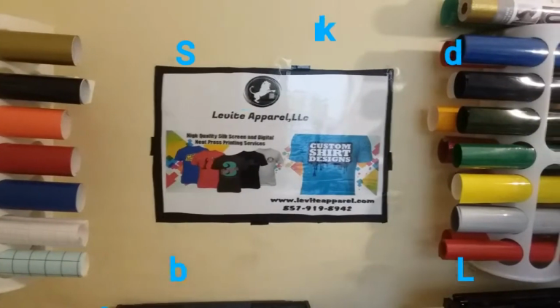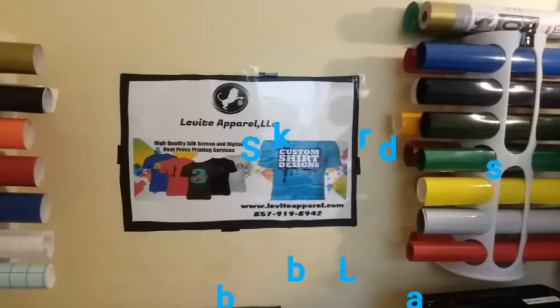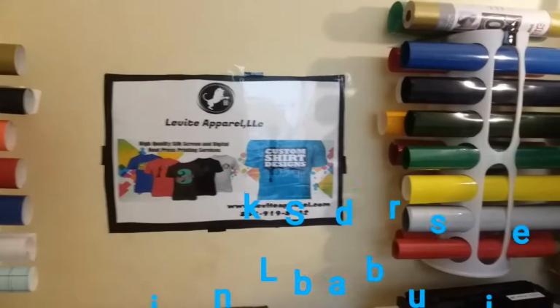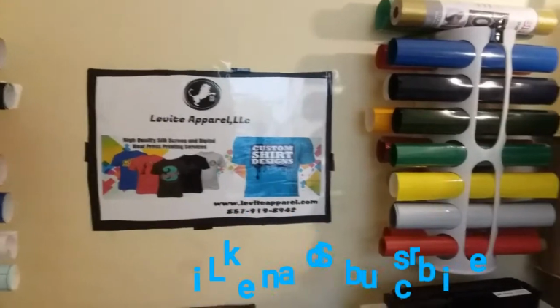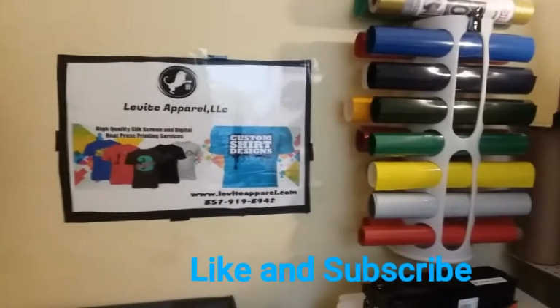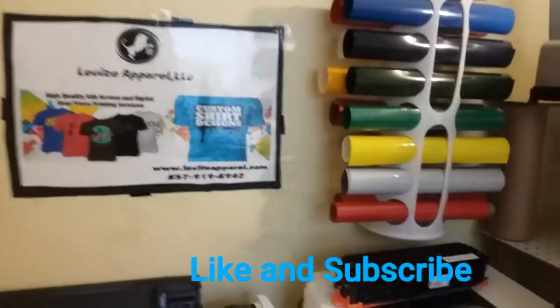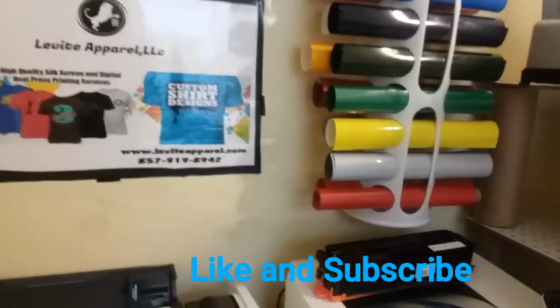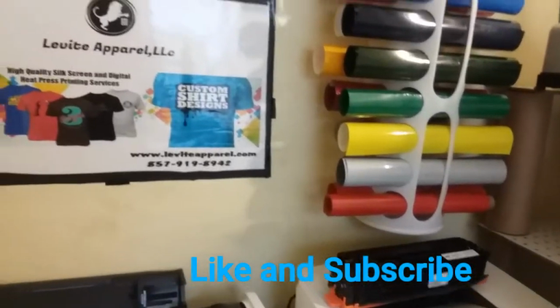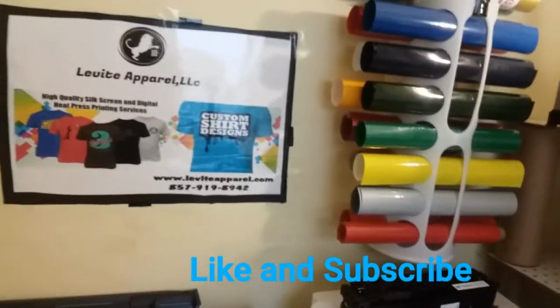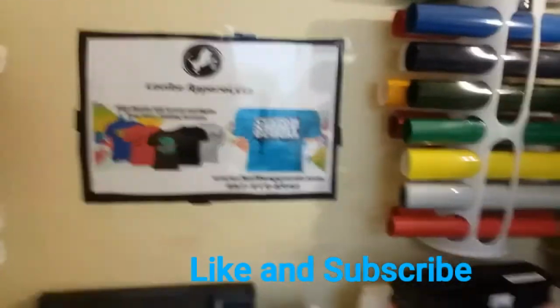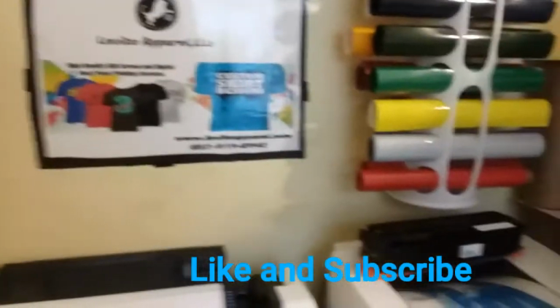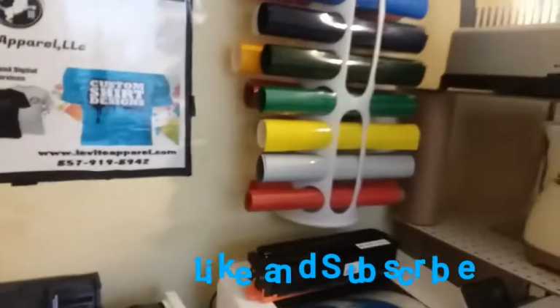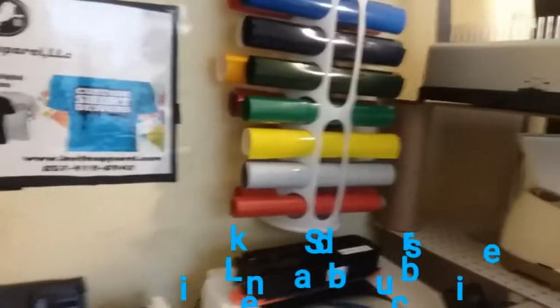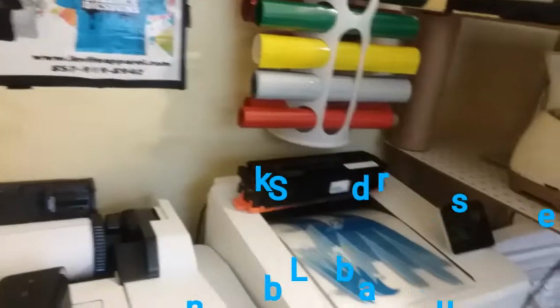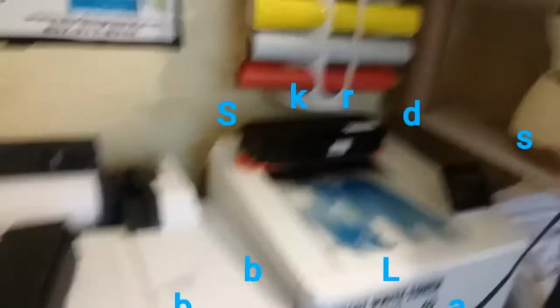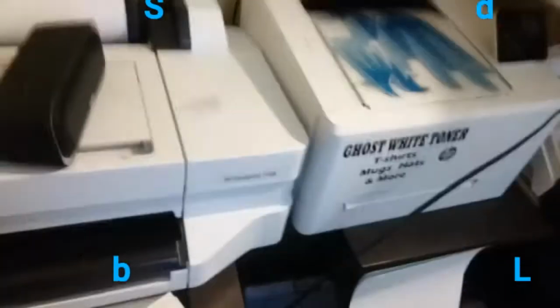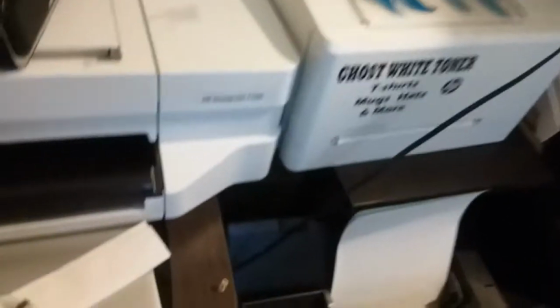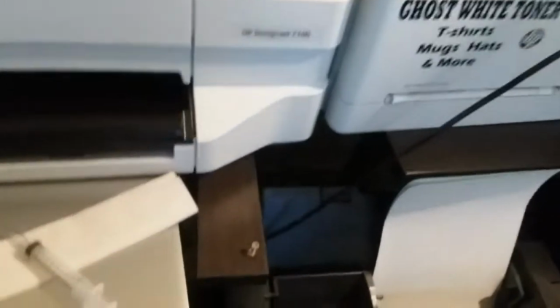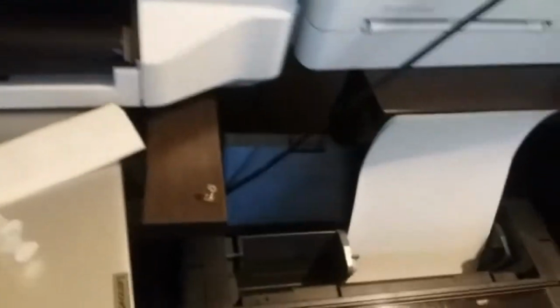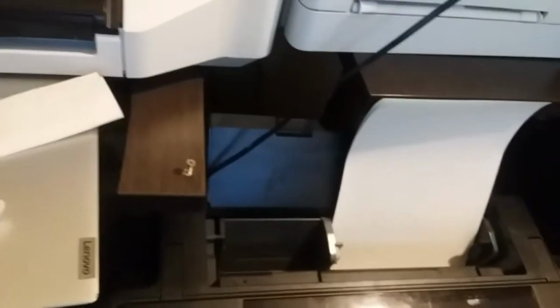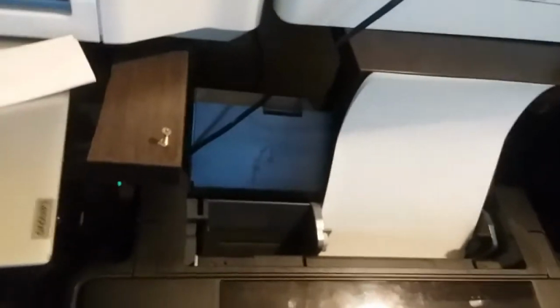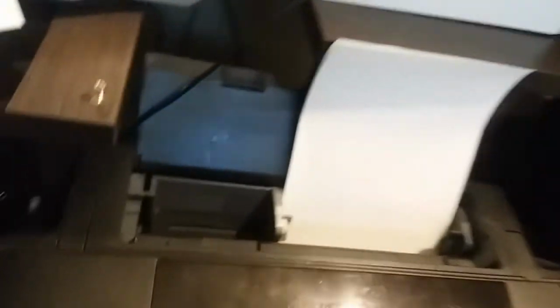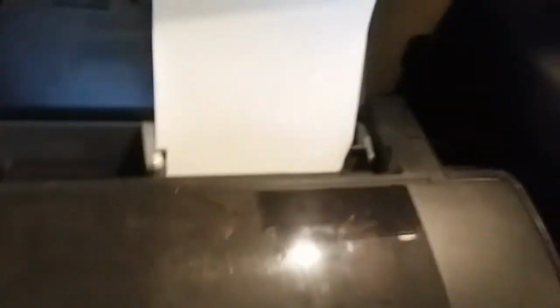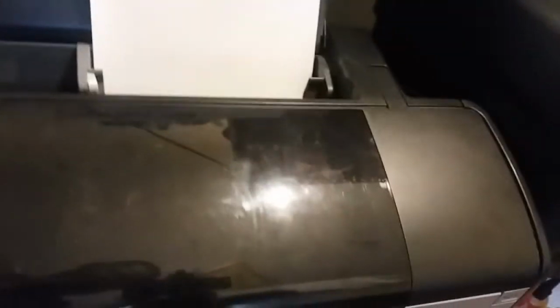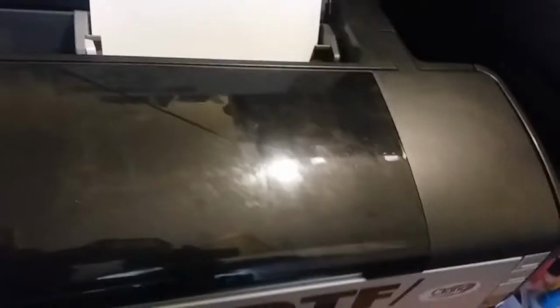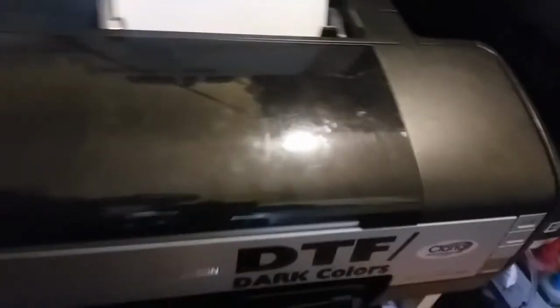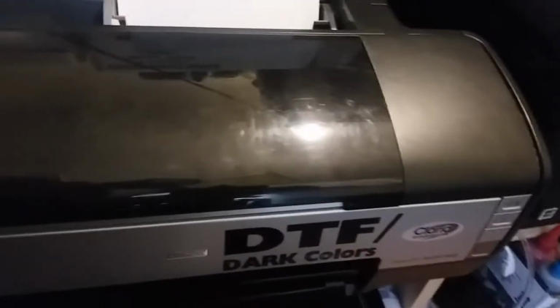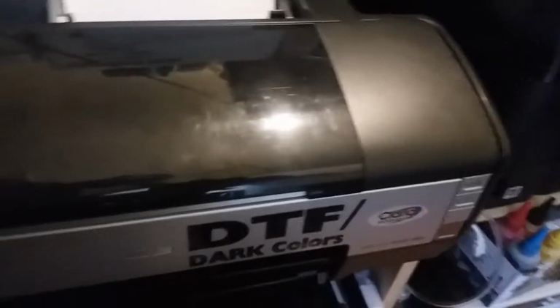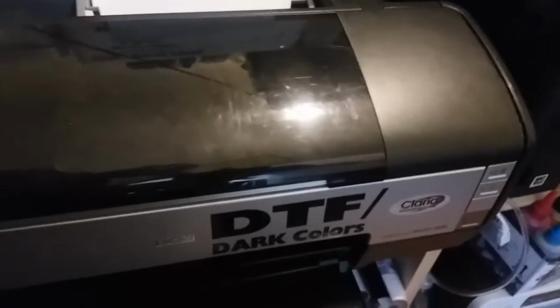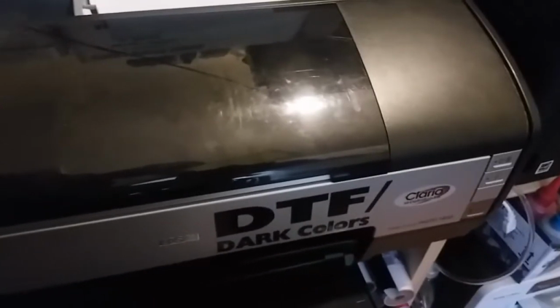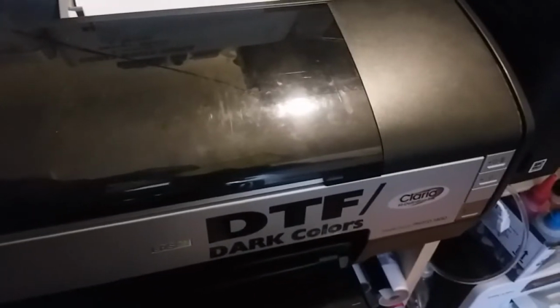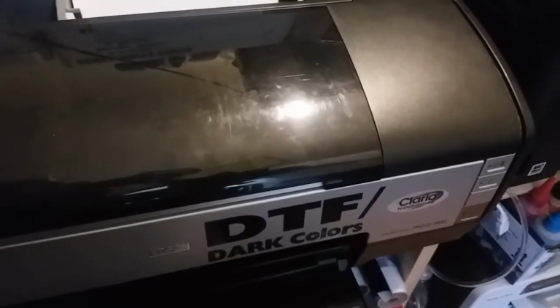Hey guys, what's going on? This is Levi Apparel. Please like and subscribe. I turned the camera the other way because I'm doing some work here. As you know, I got the DTF printer.